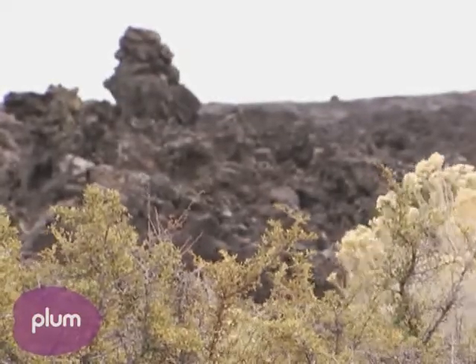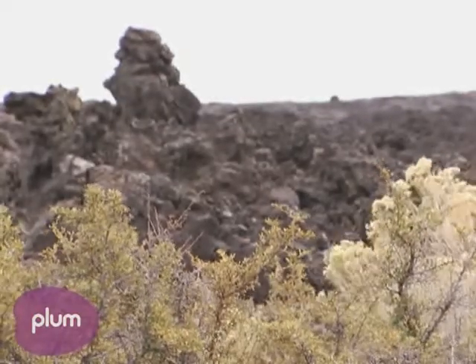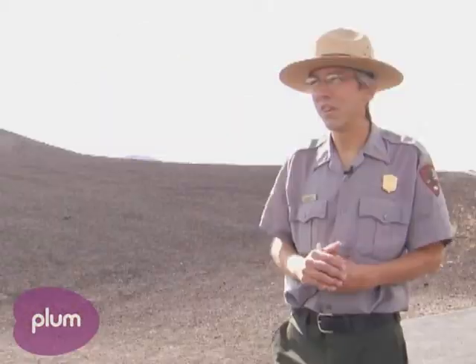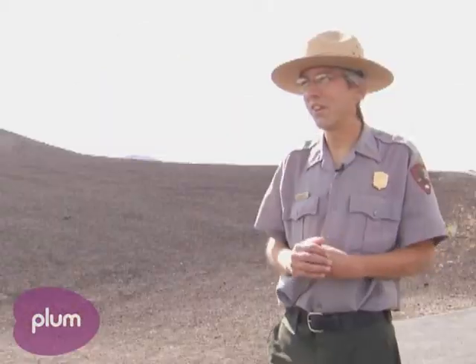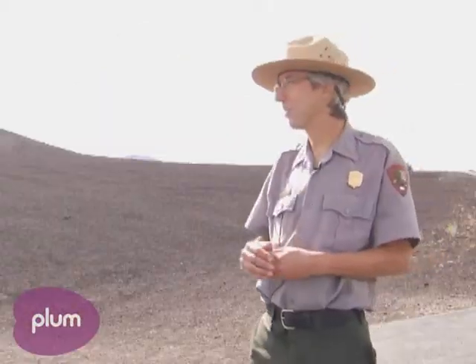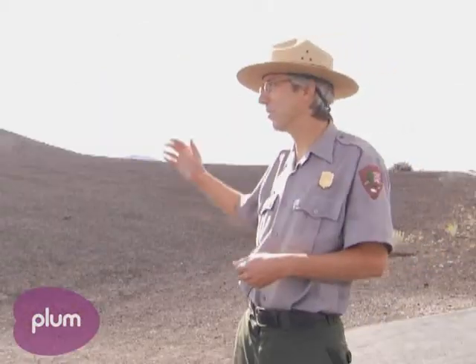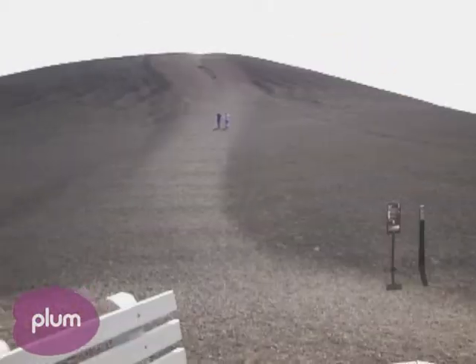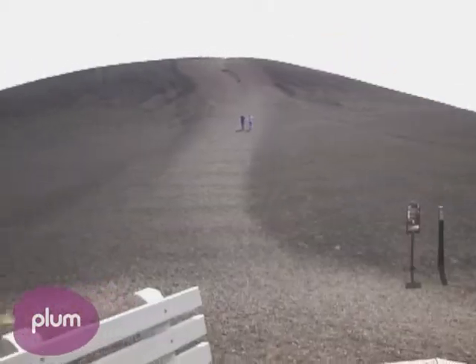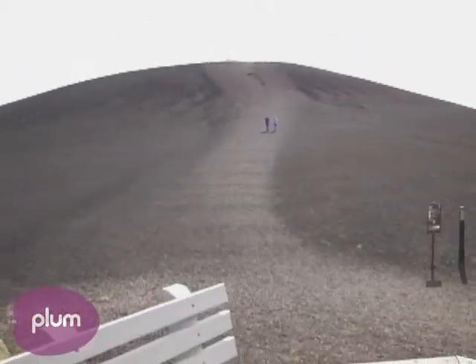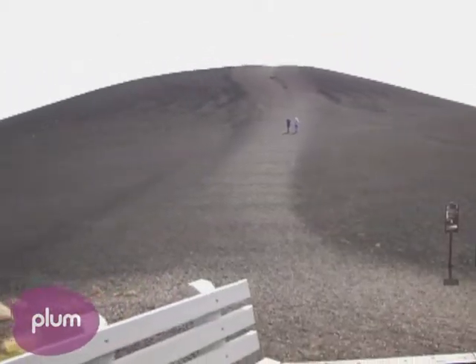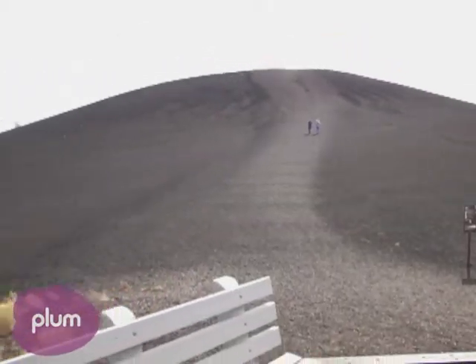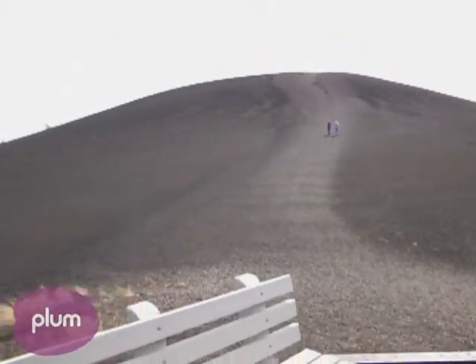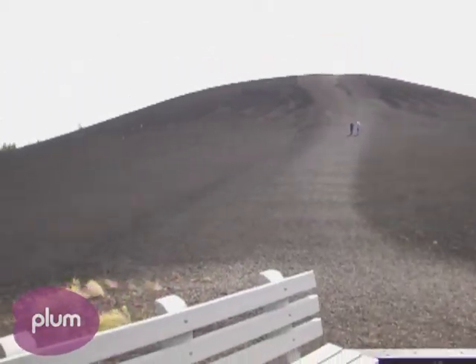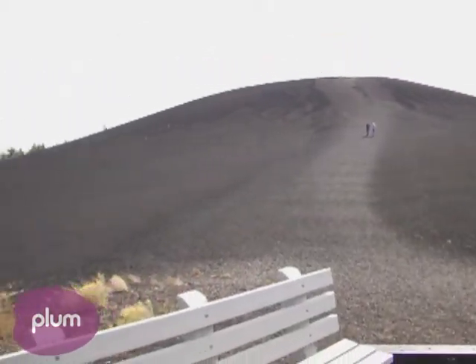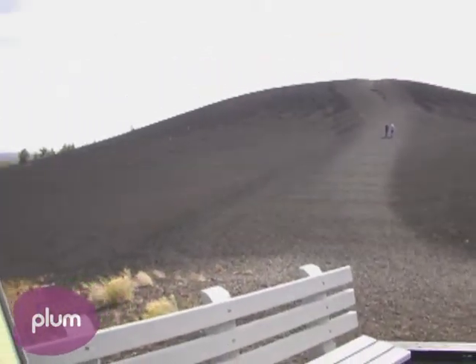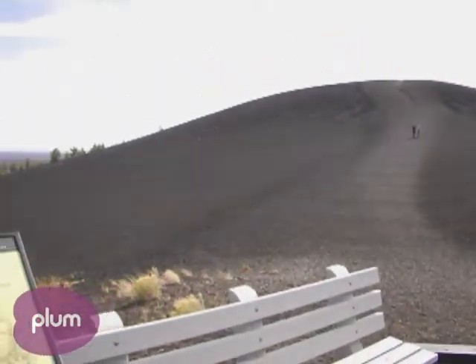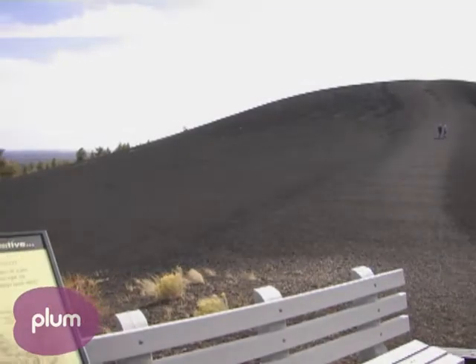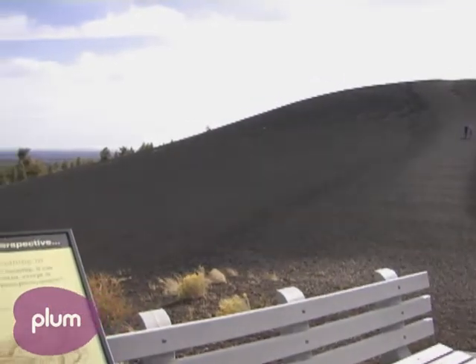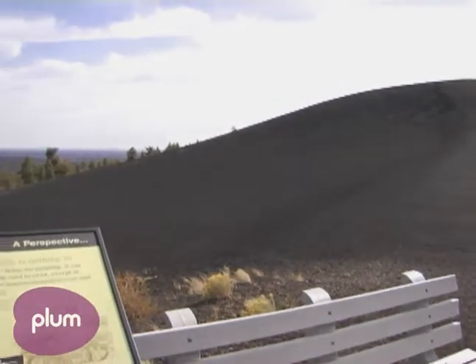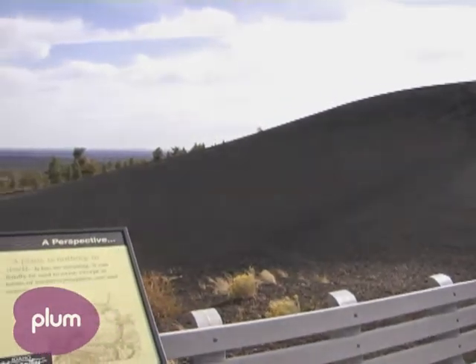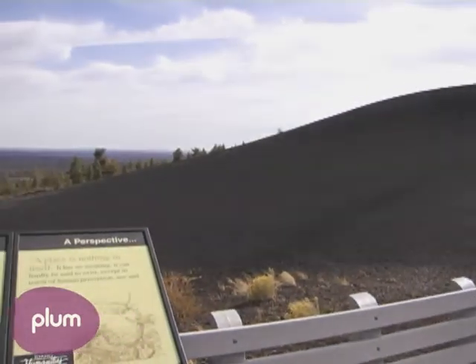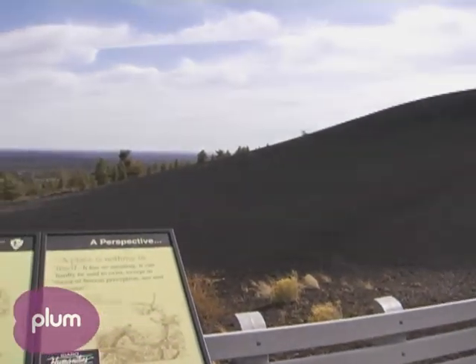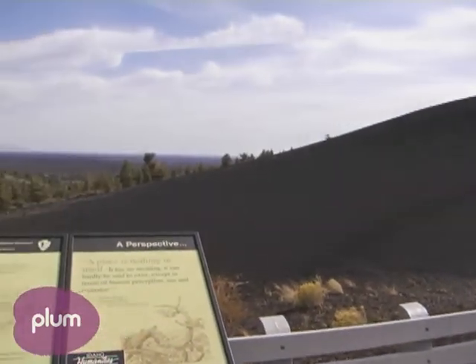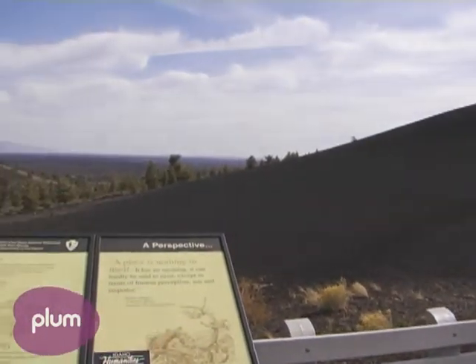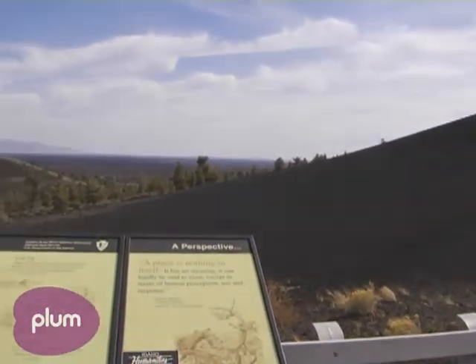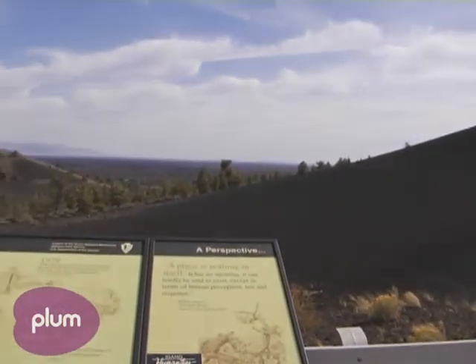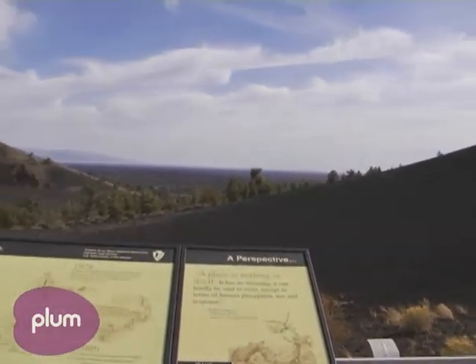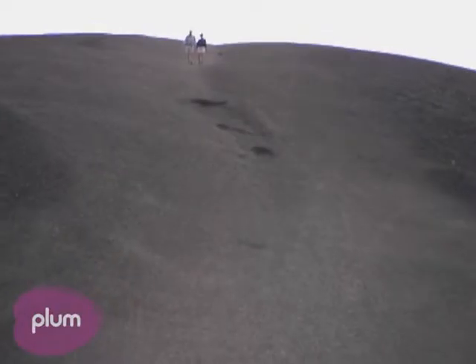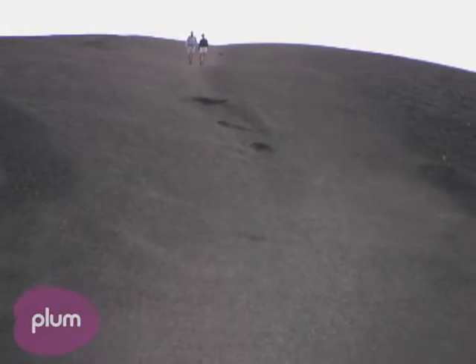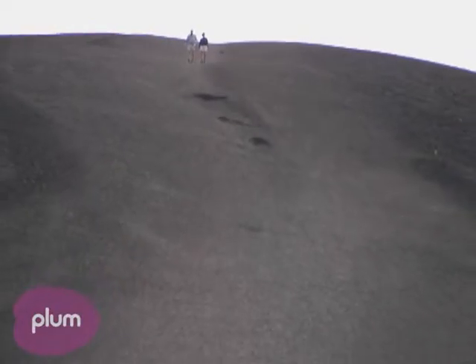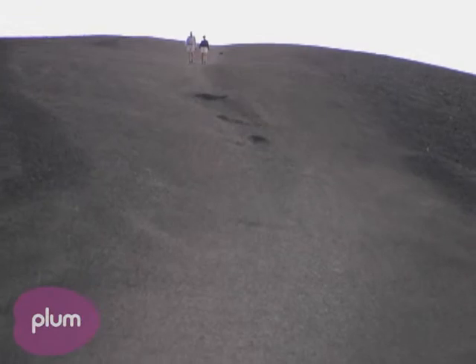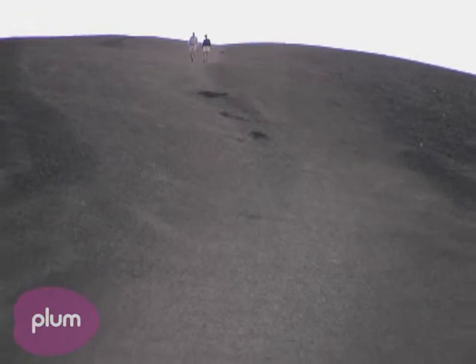We're standing right here next to one of our cinder cones. It's known as Inferno Cone. It's a big pile of cinders, which are basically volcanic foam that was shot up out of the vent 2,000 years ago.